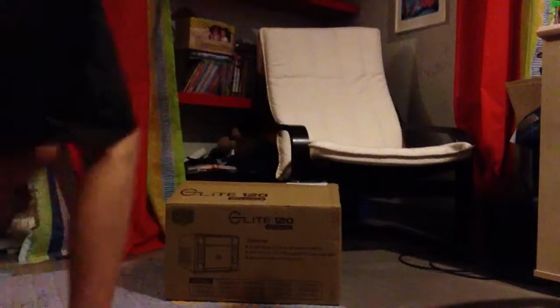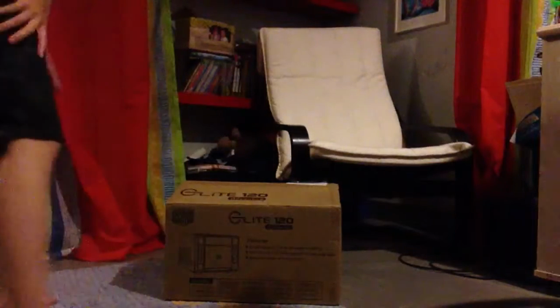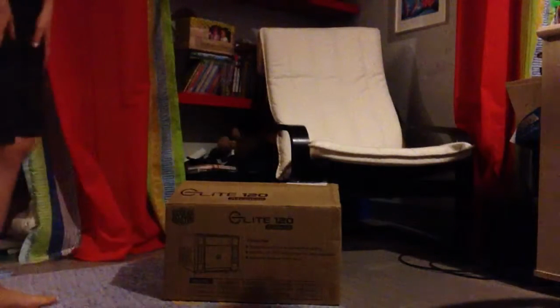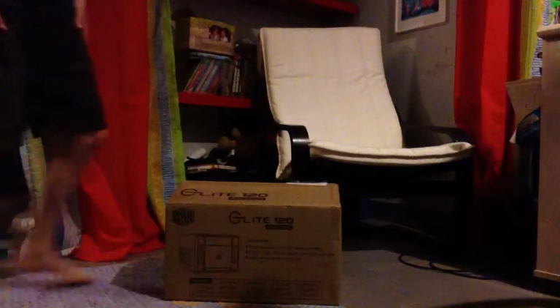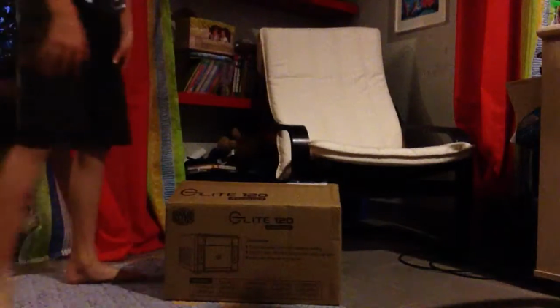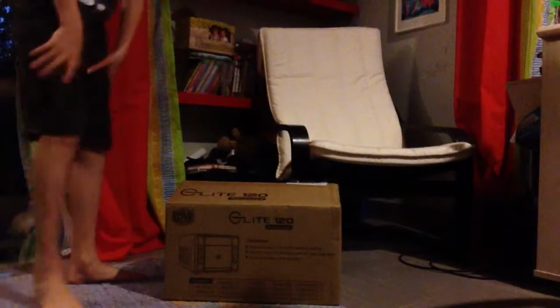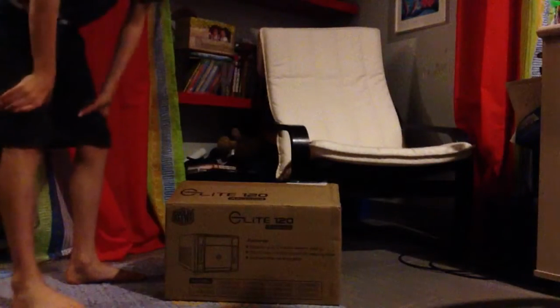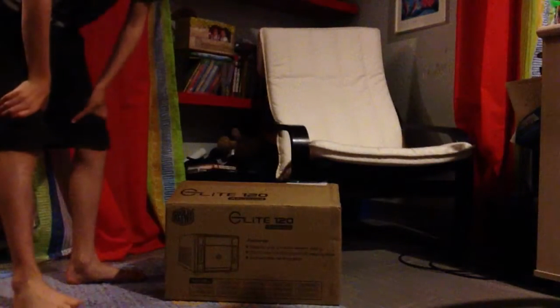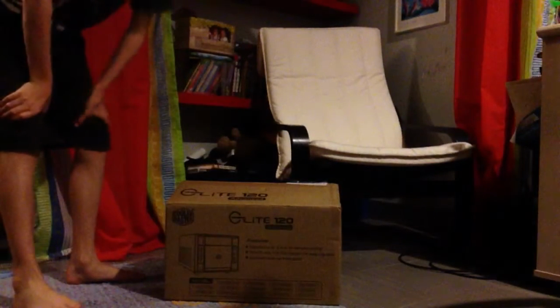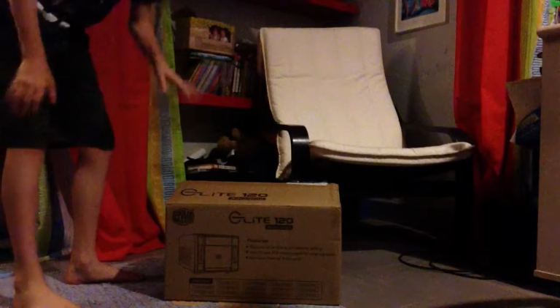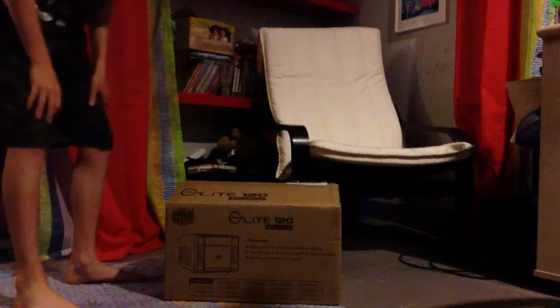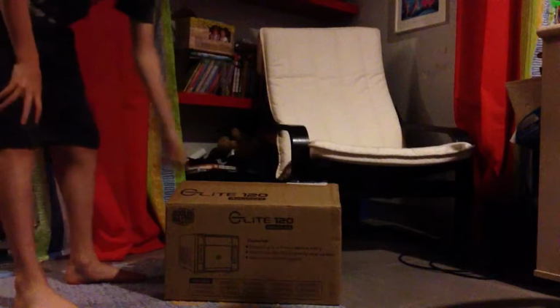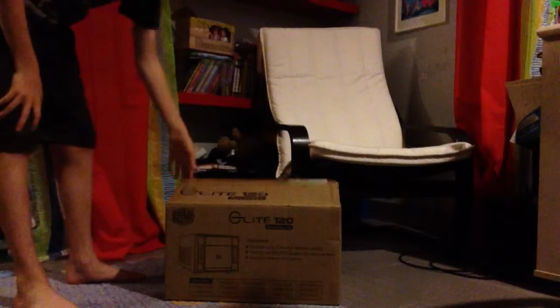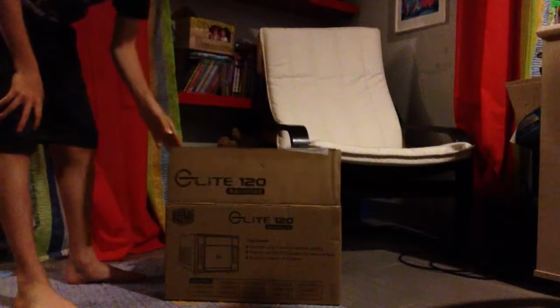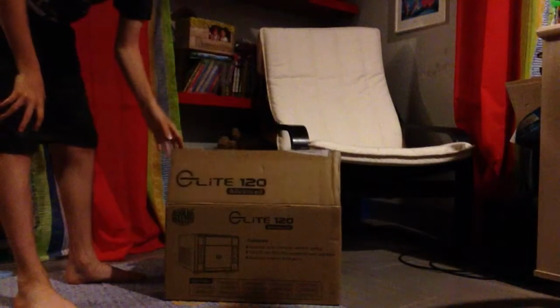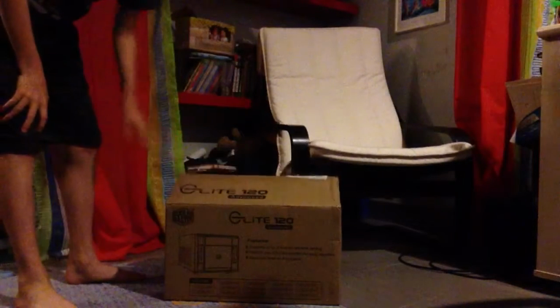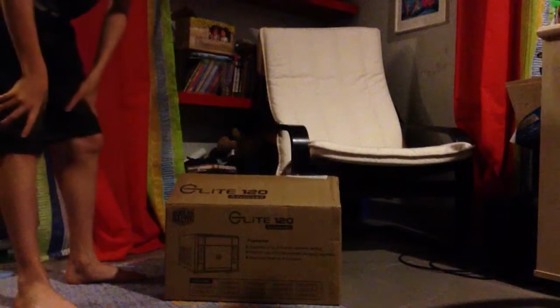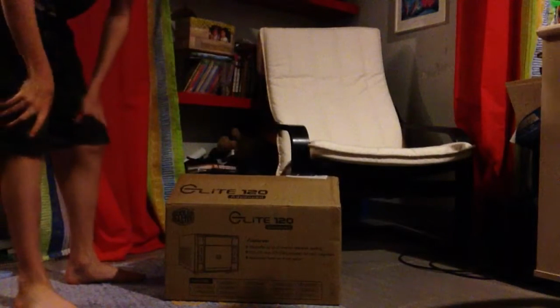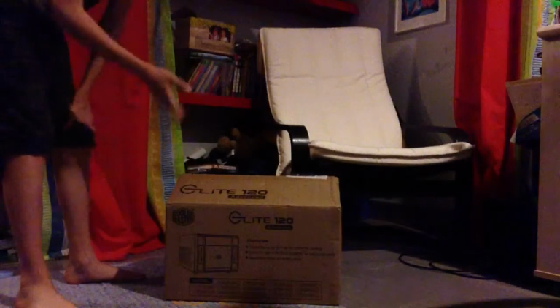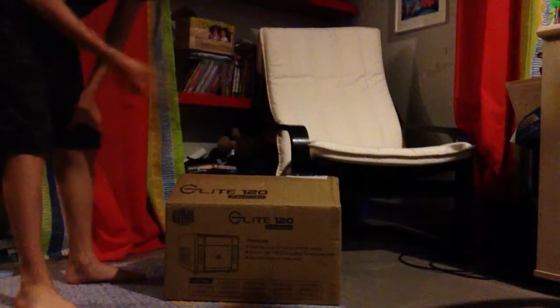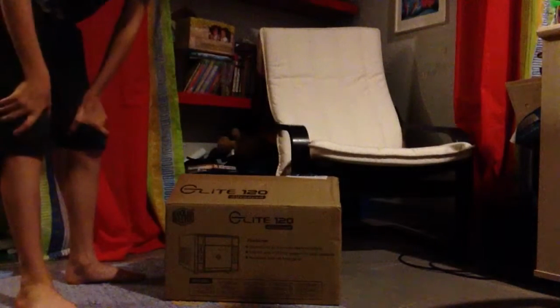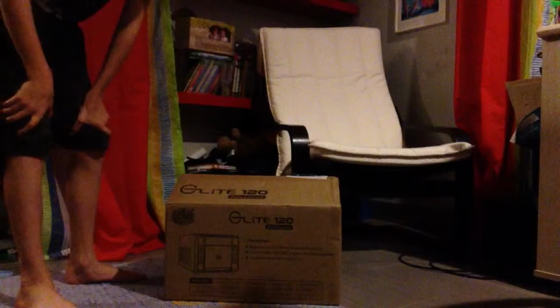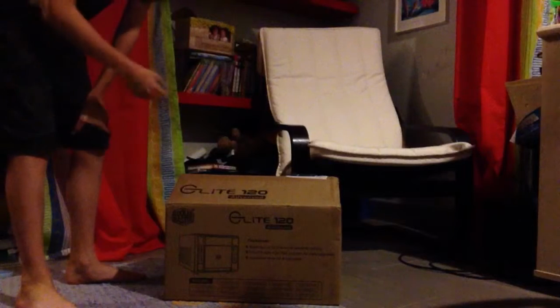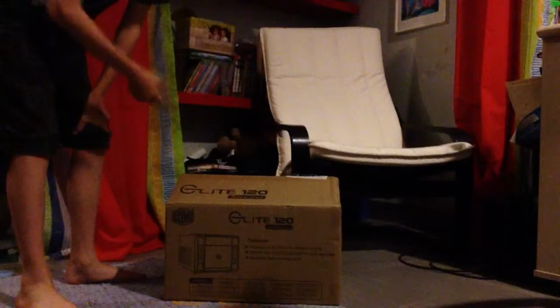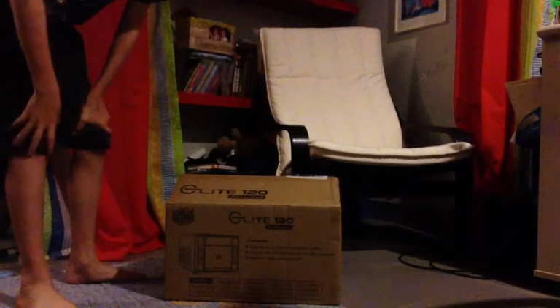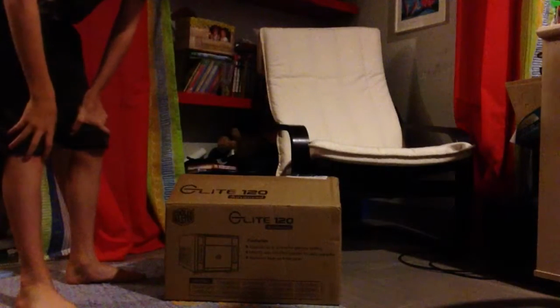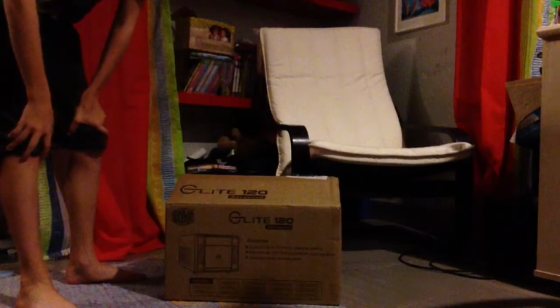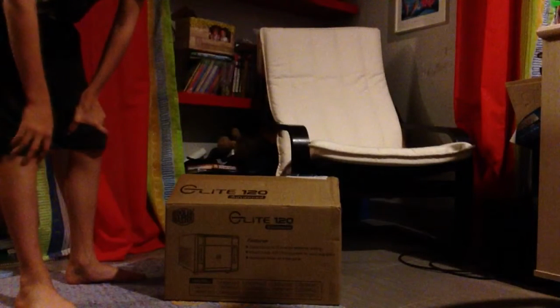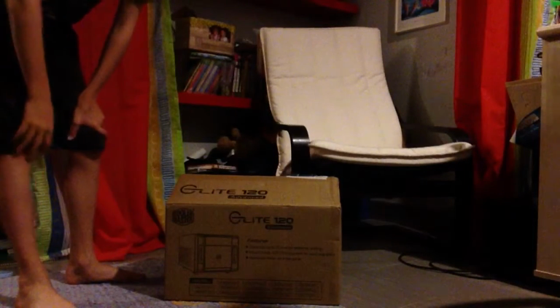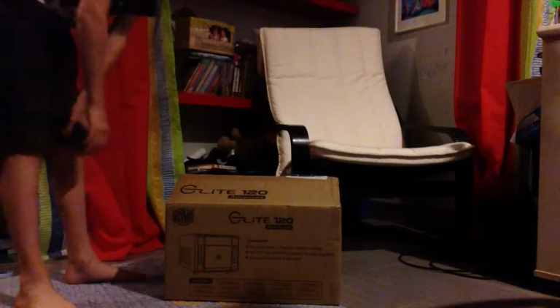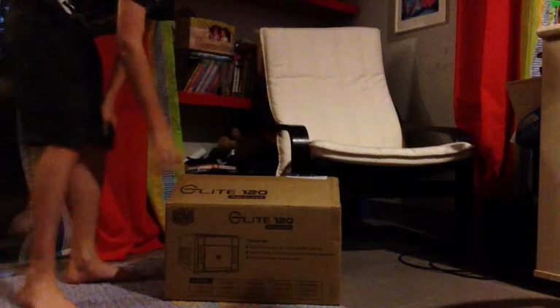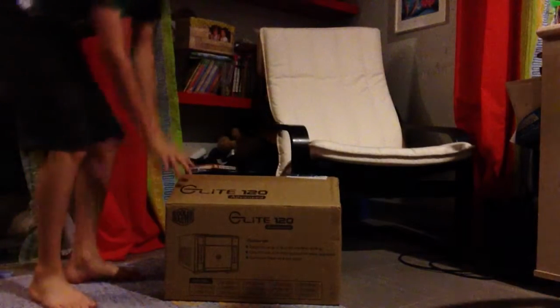Alright YouTube, it's Hockey Master Roll here. I have a computer case here — I will be building my own computer. It's a Cooler Master Elite 120 Advanced, so let's take this thing out.